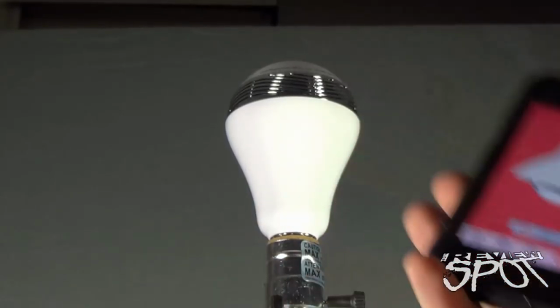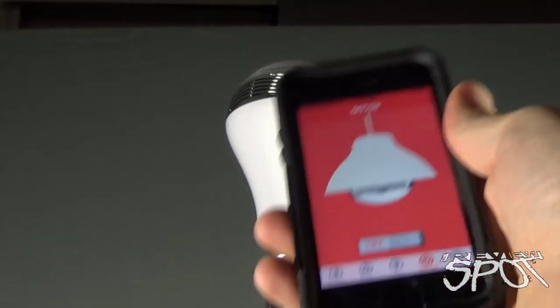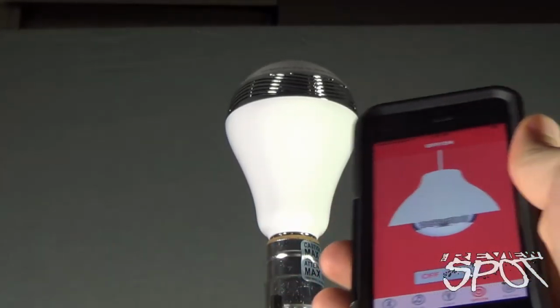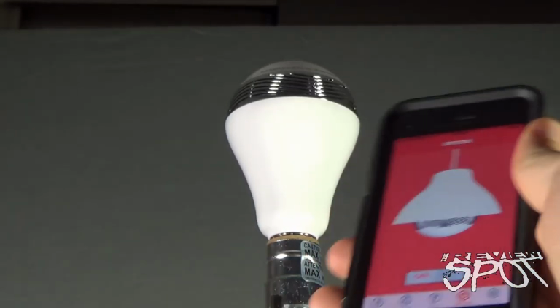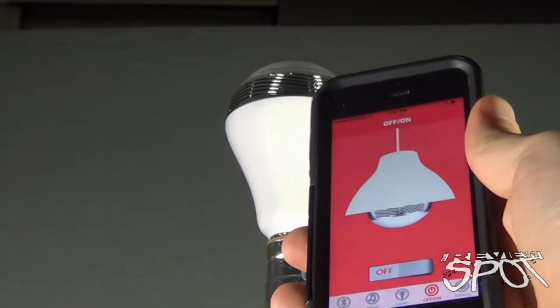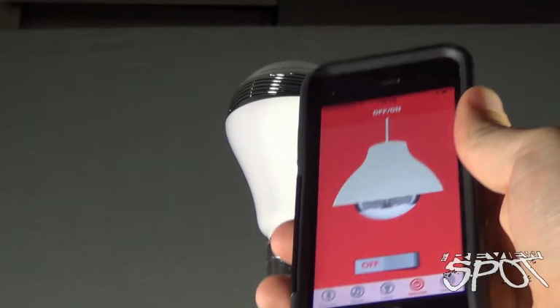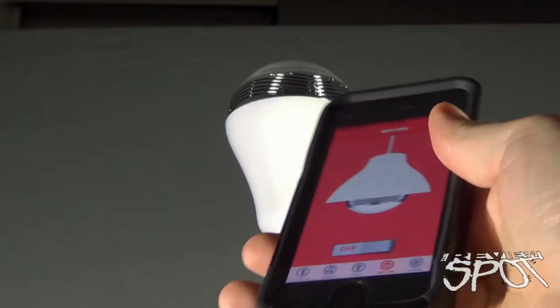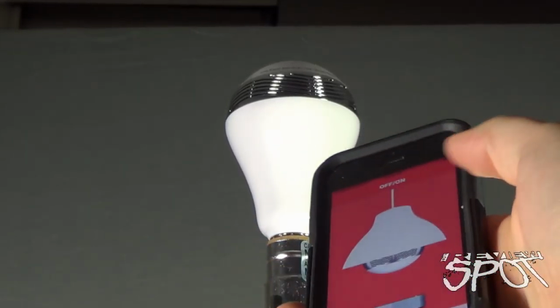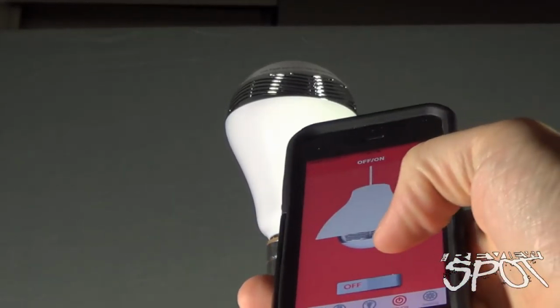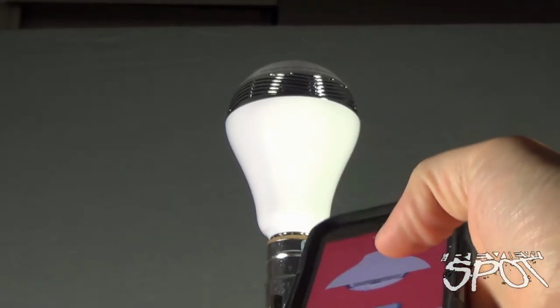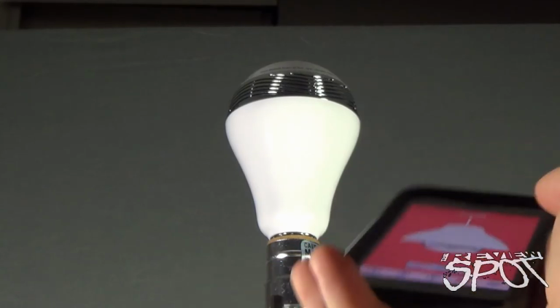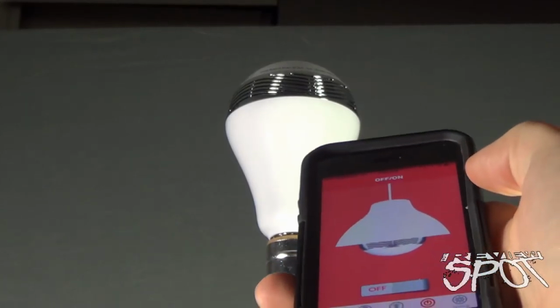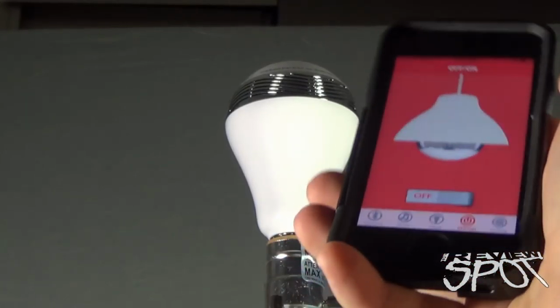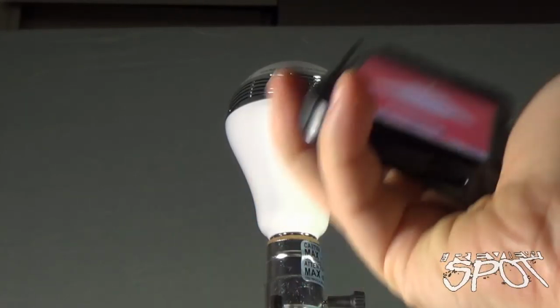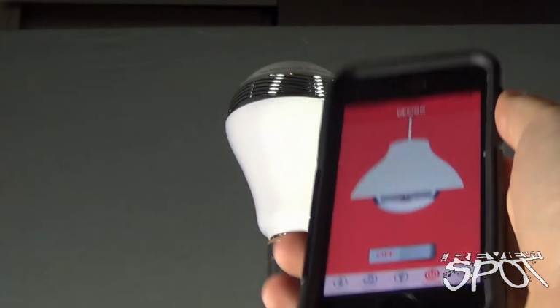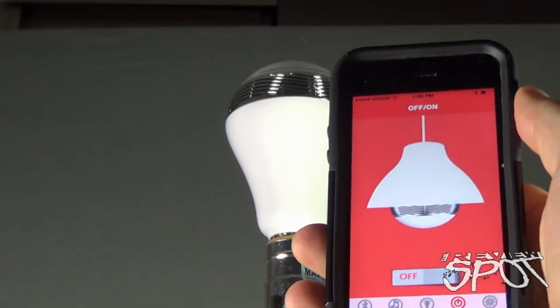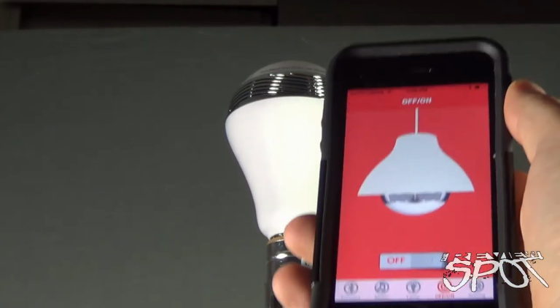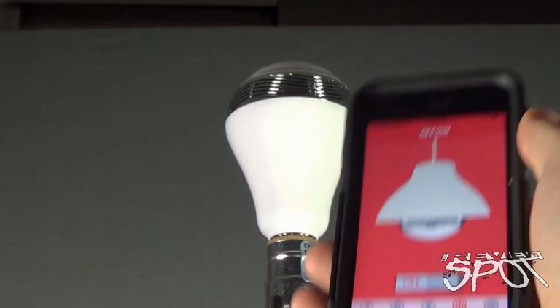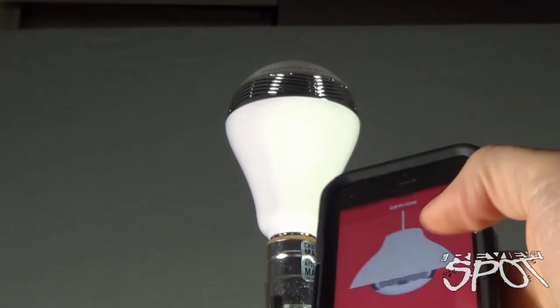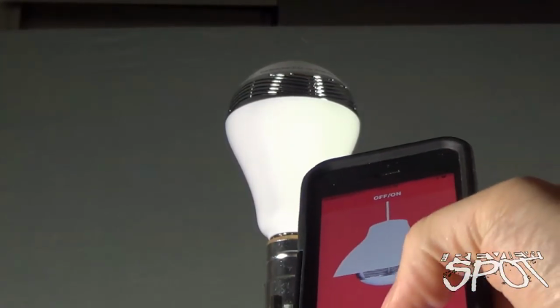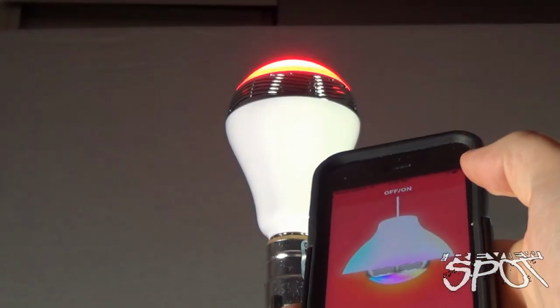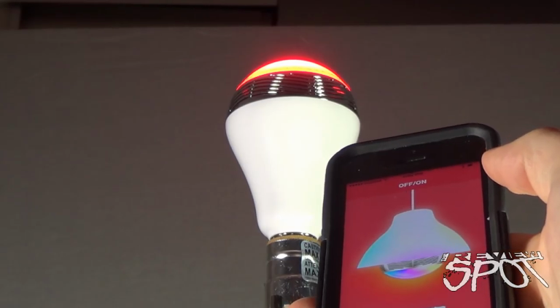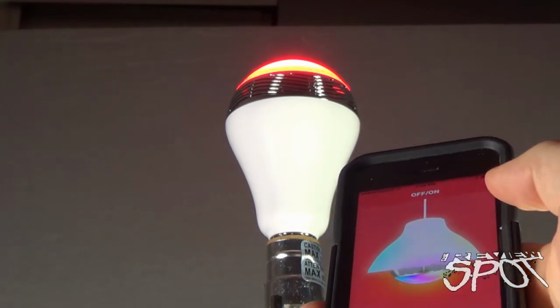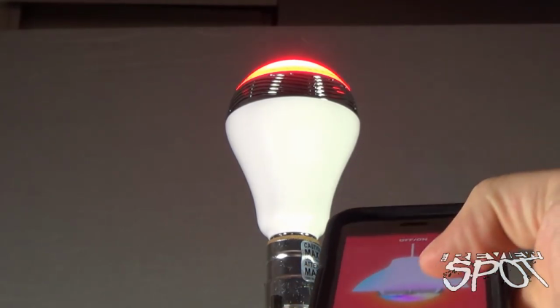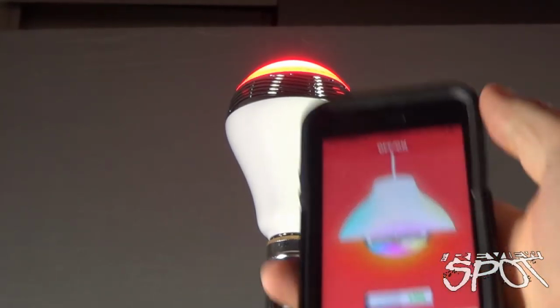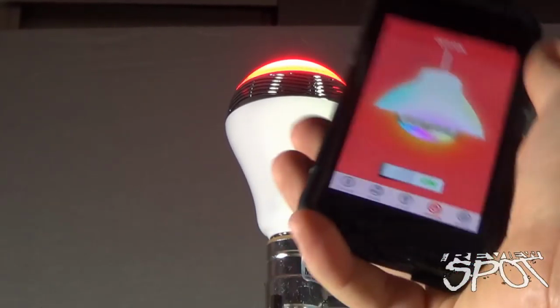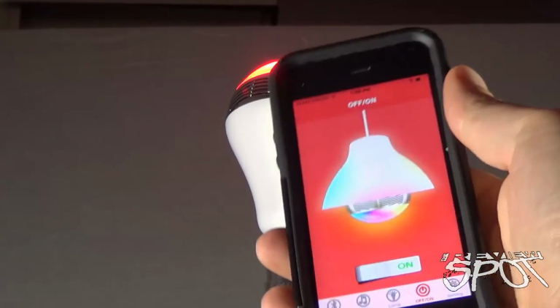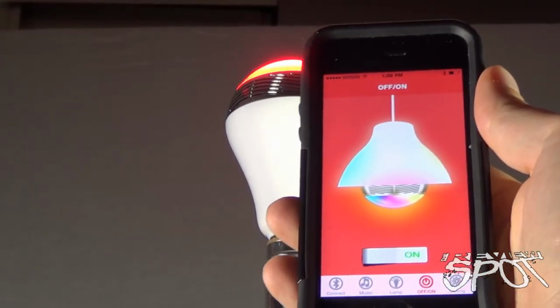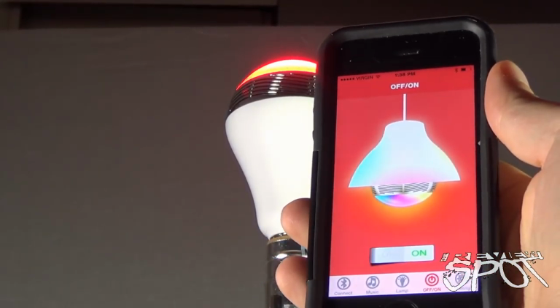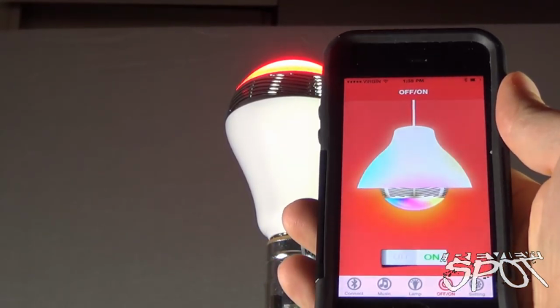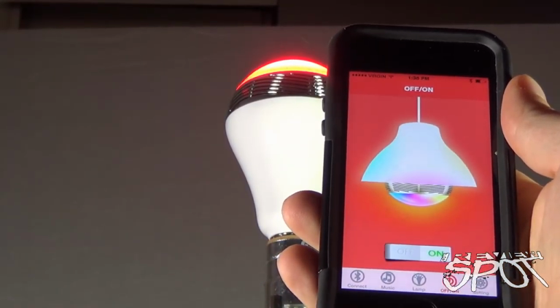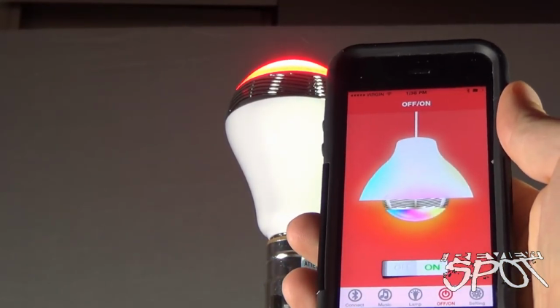An ideal situation — if you're leaving the room and you have full control of it in your phone, you can turn it off and know that you haven't left it on. And when you enter the room, you can turn it on very easily via the app. Very handy.